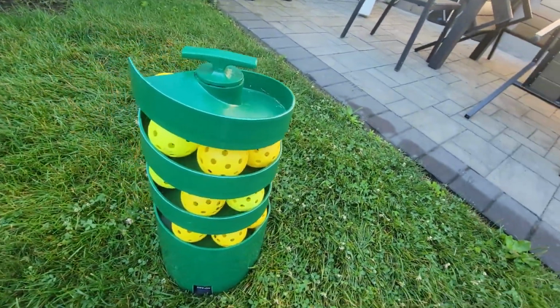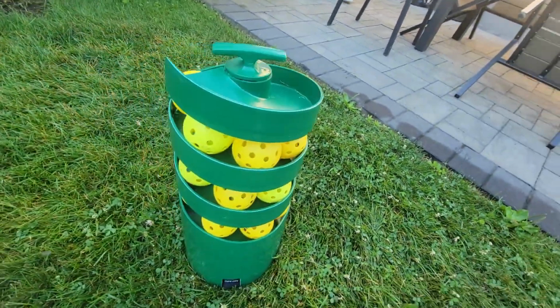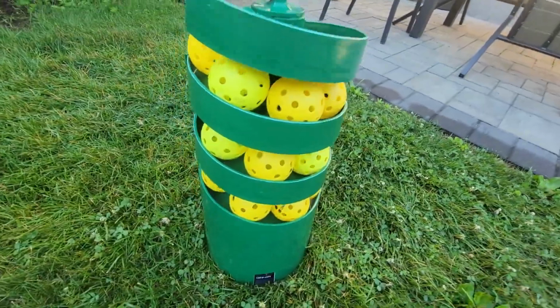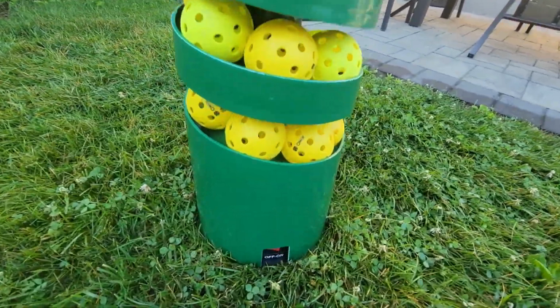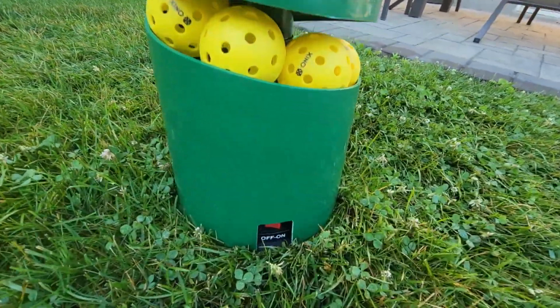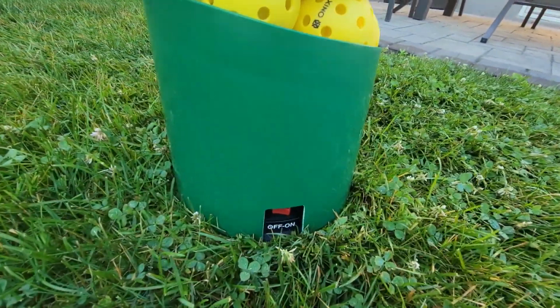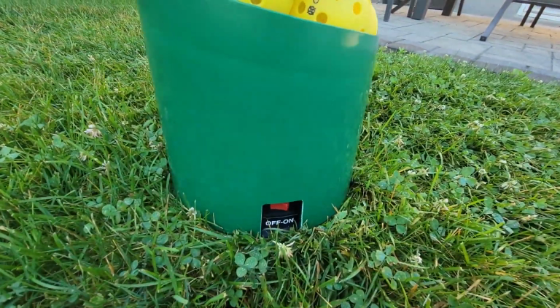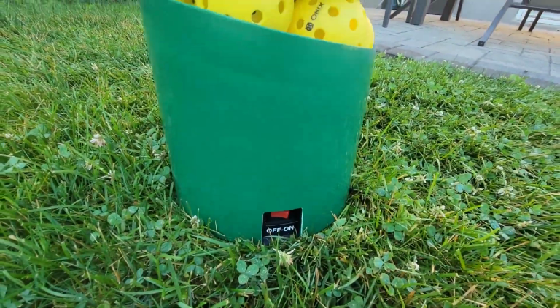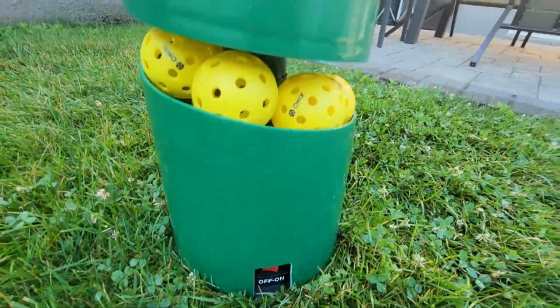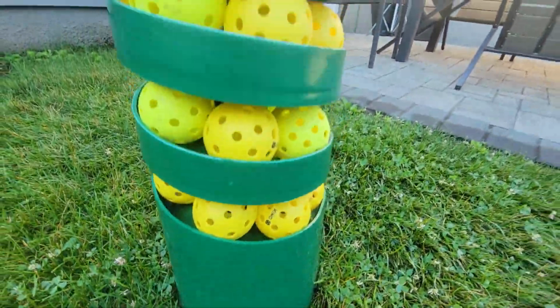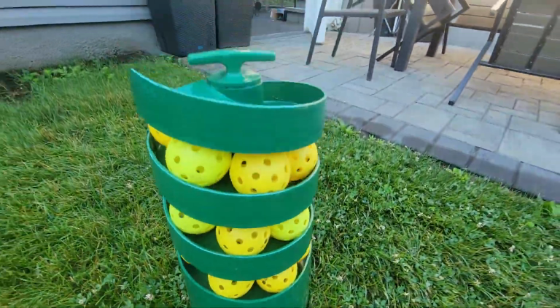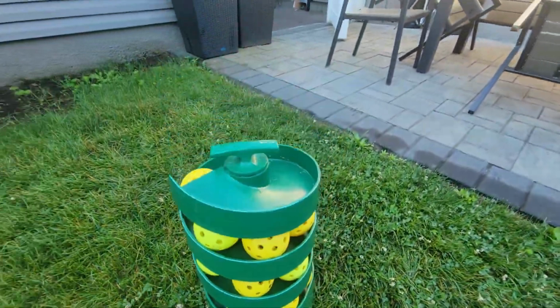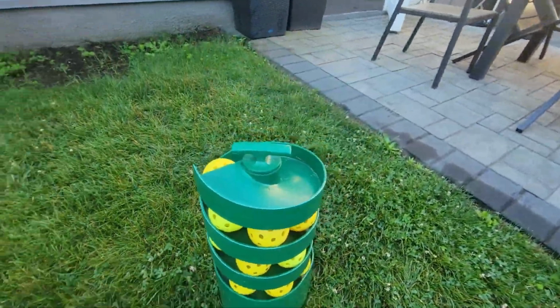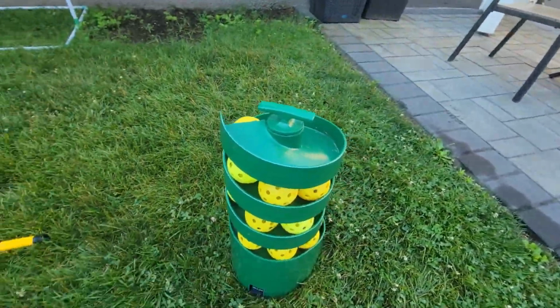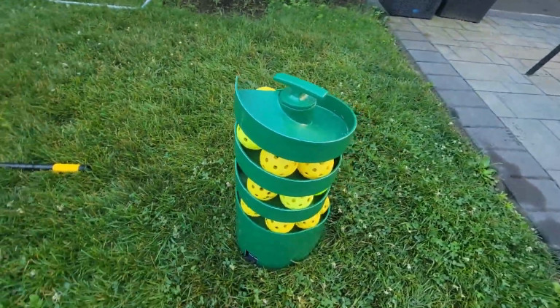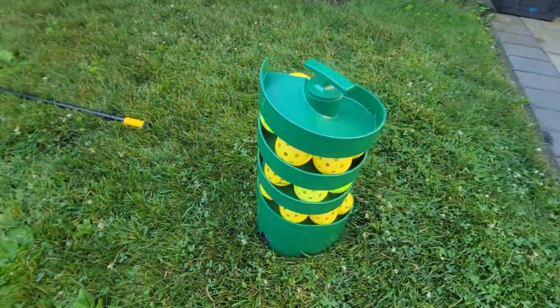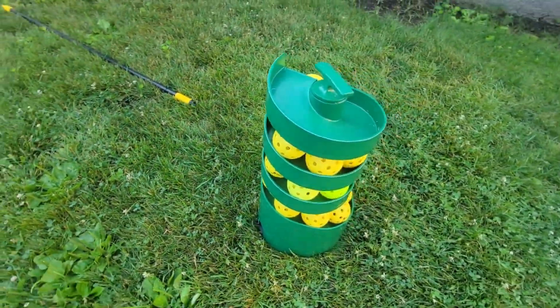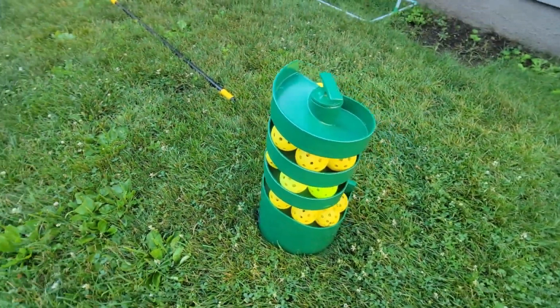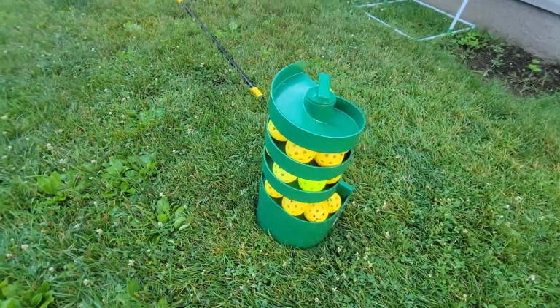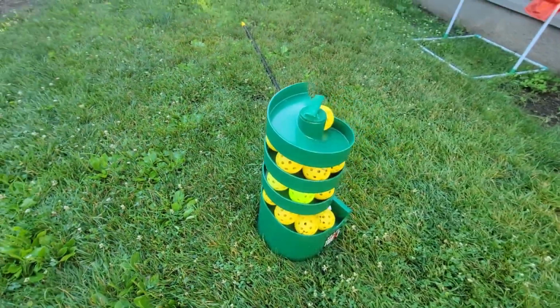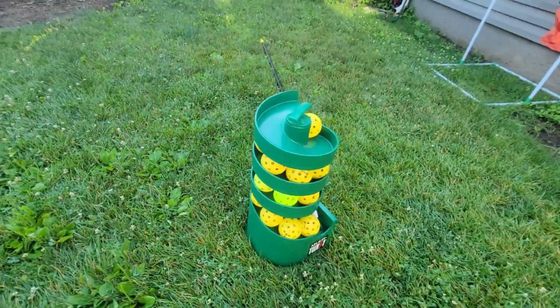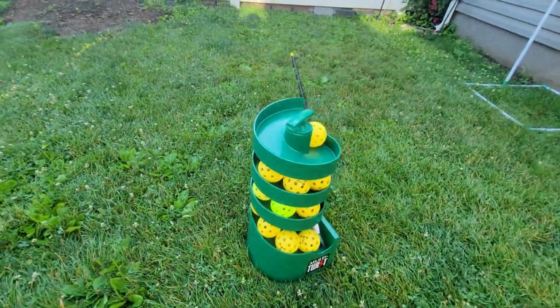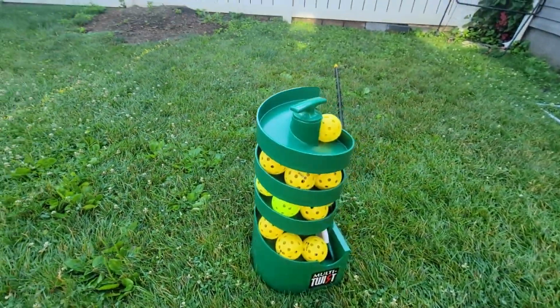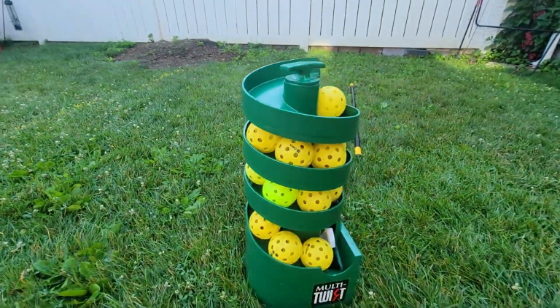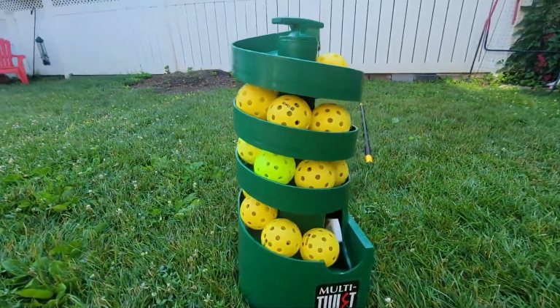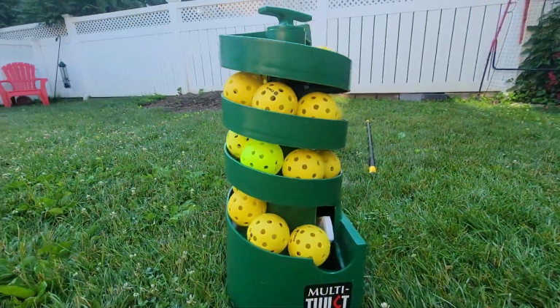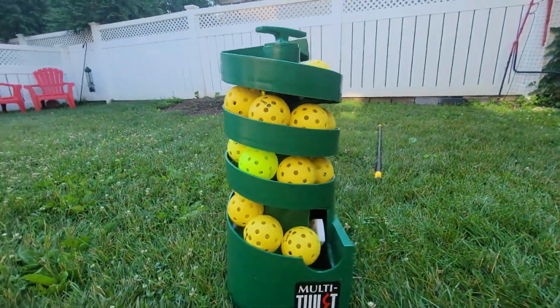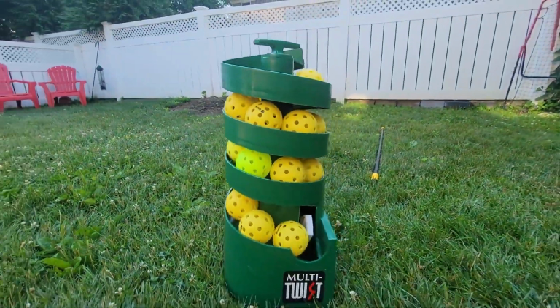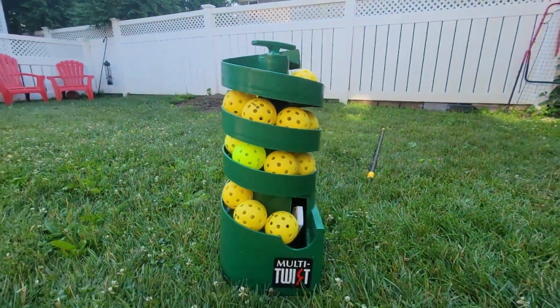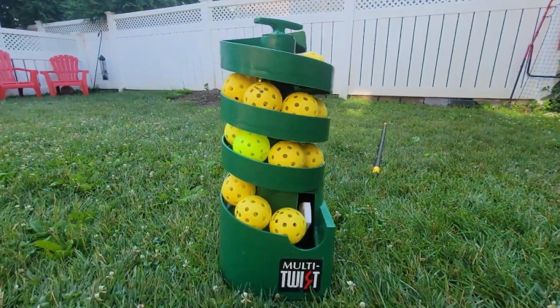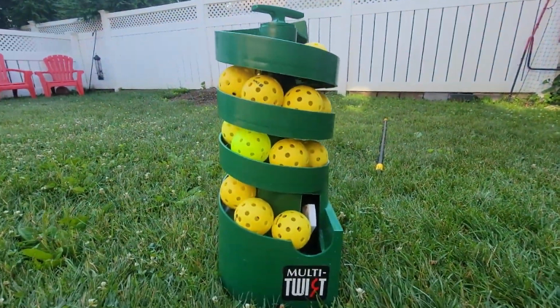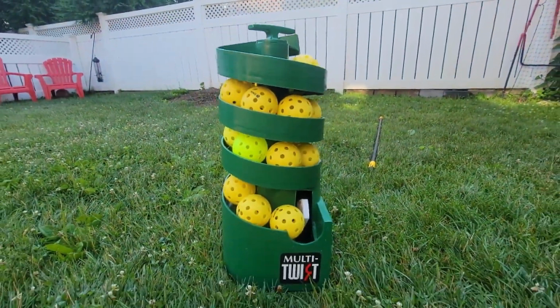You can grab this one for $299 at several different retailers. Simply remove from box, insert batteries, load up to 24 pickleballs, and go.